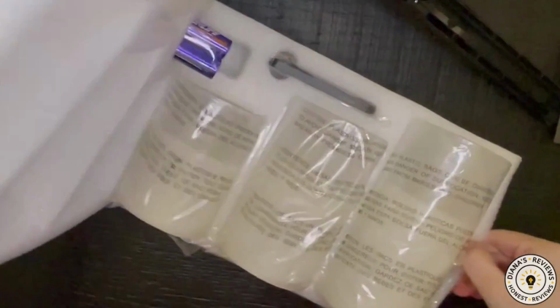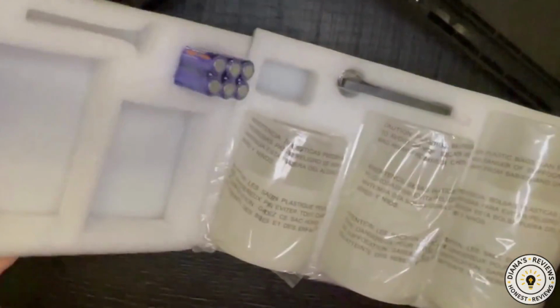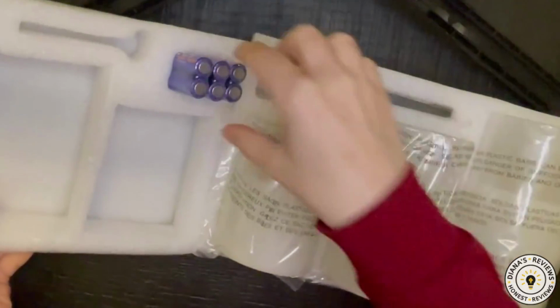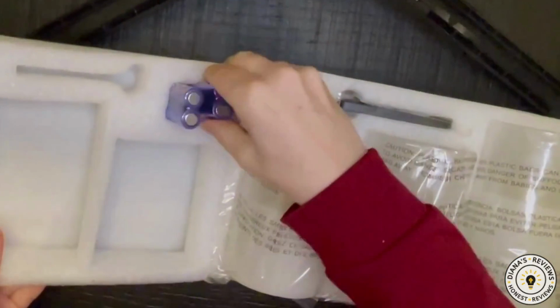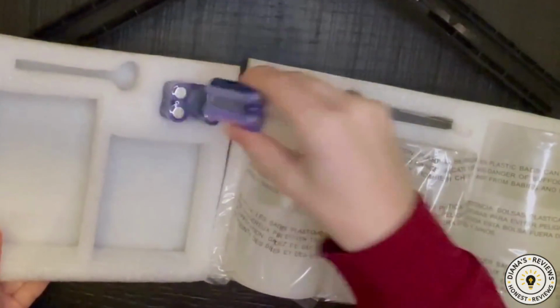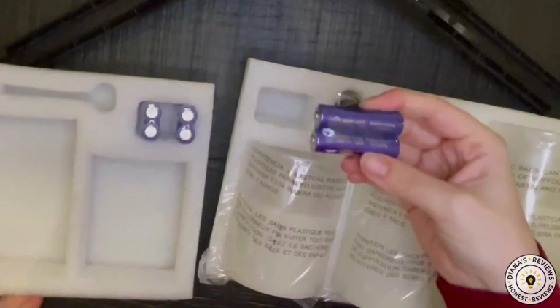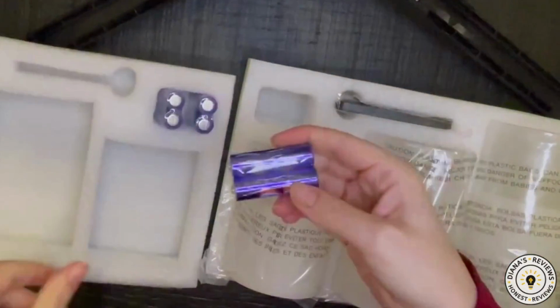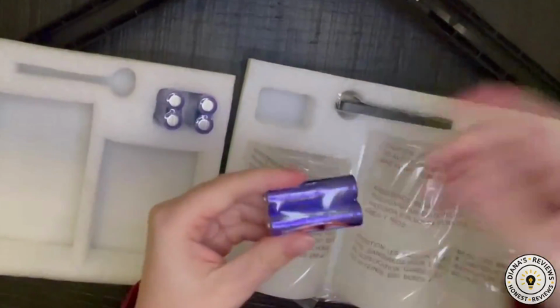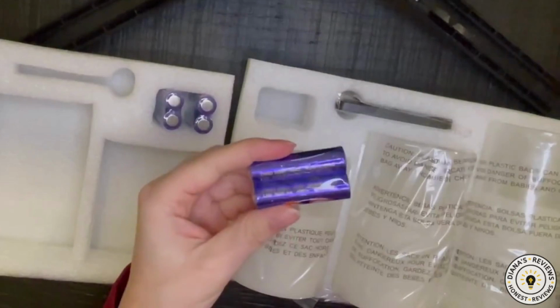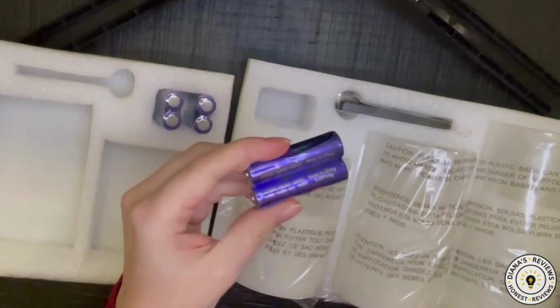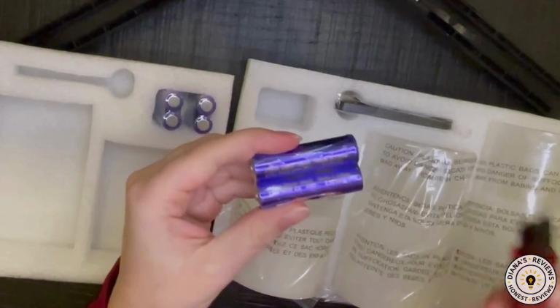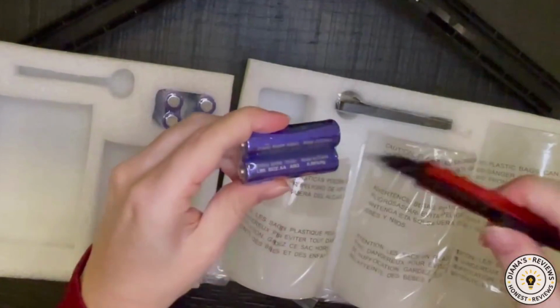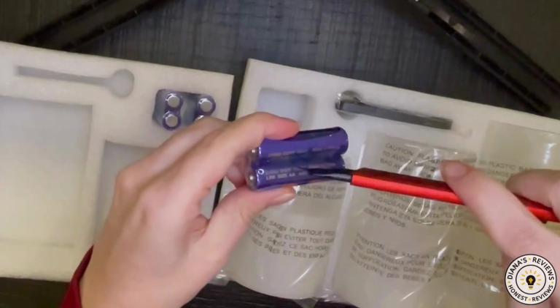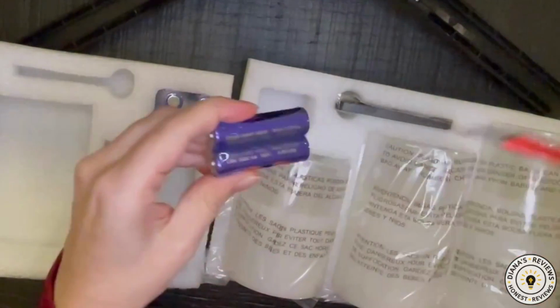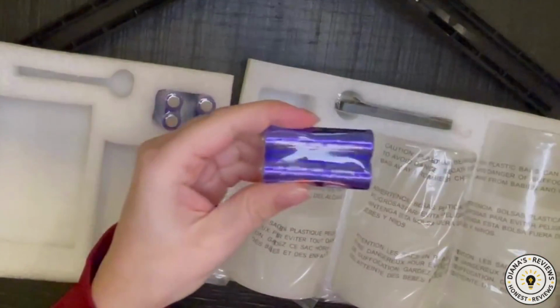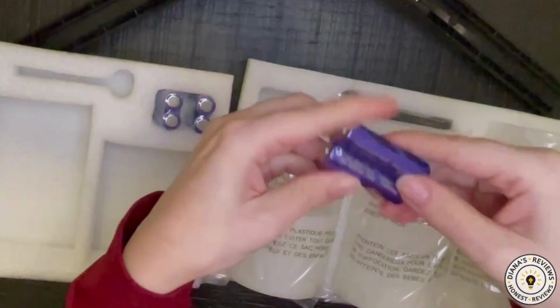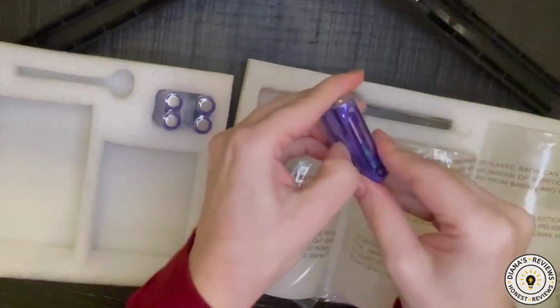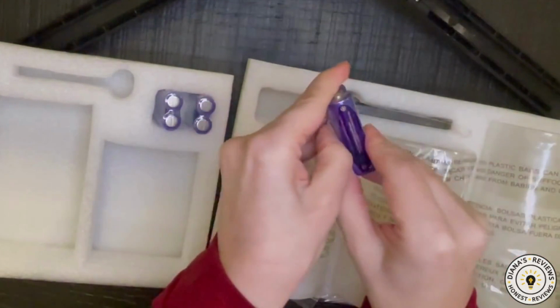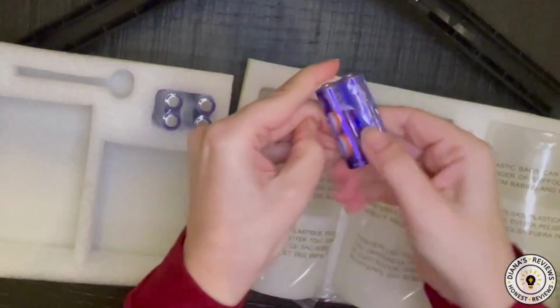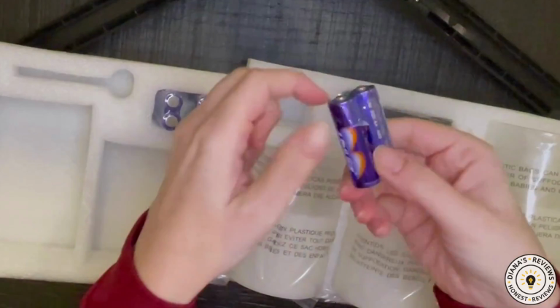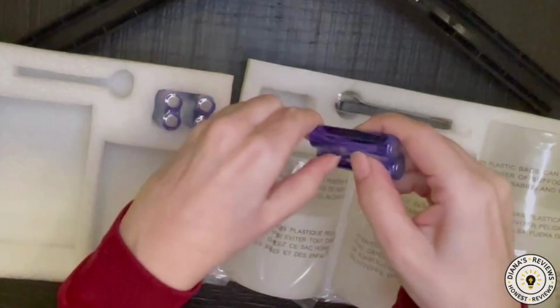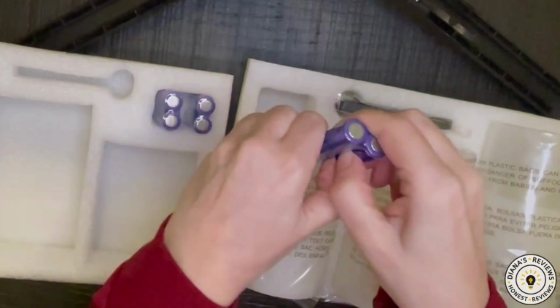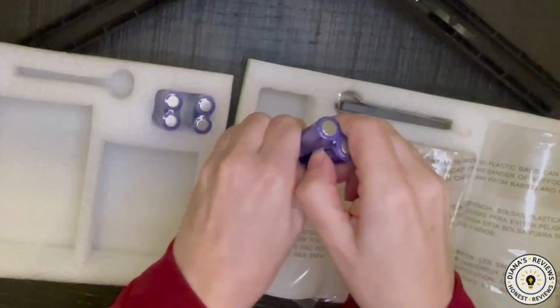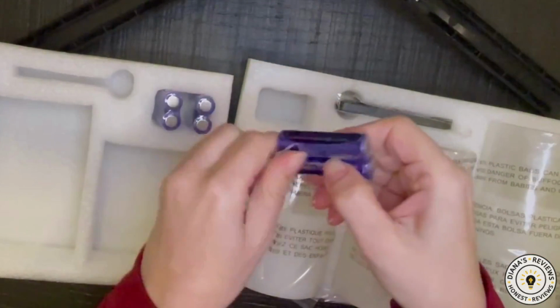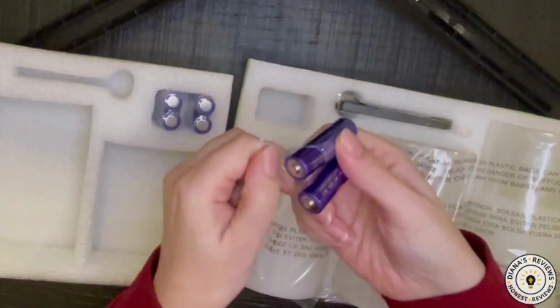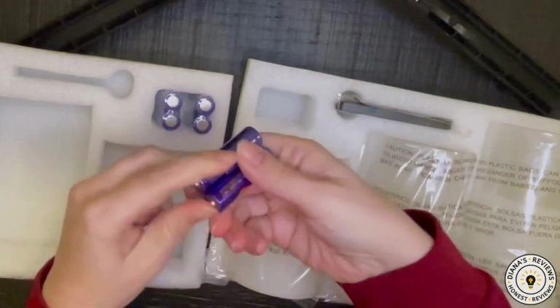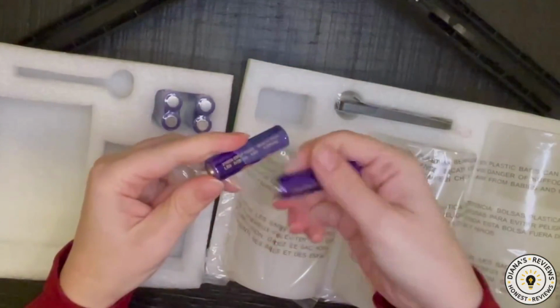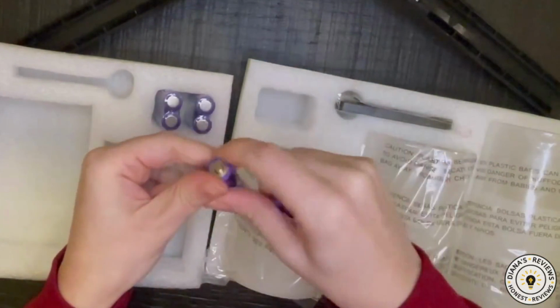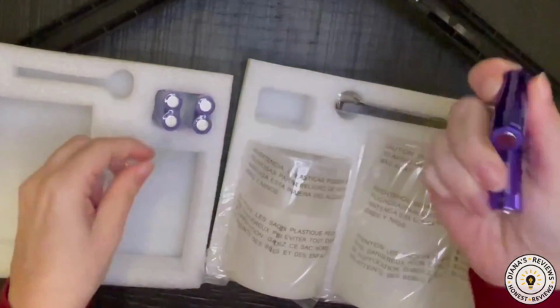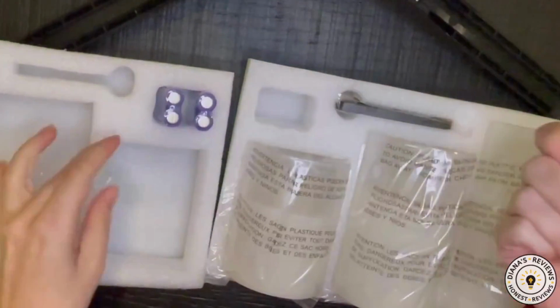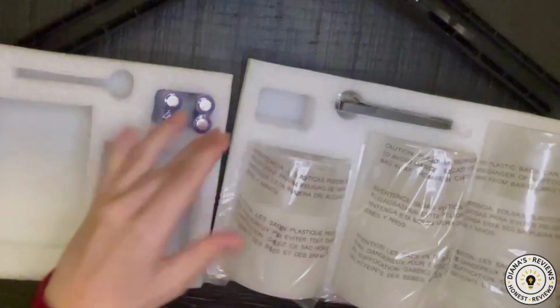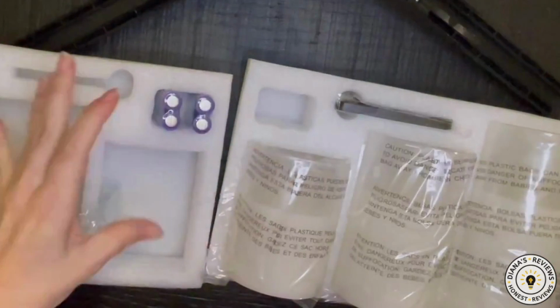The company was very generous to send these batteries, because usually when they're battery-operated you have to come up with the batteries yourself. So I'm going to insert these to see what it would look like.